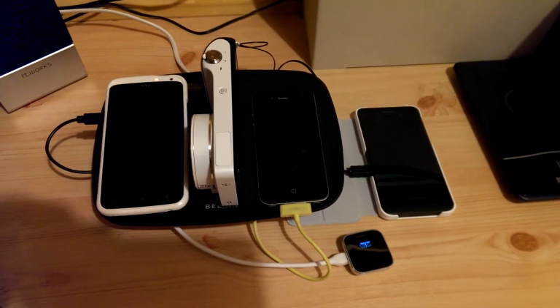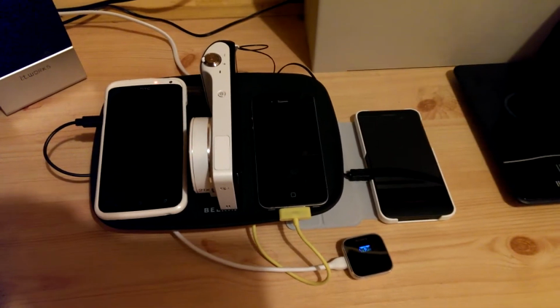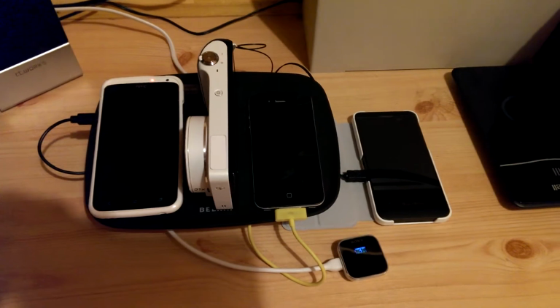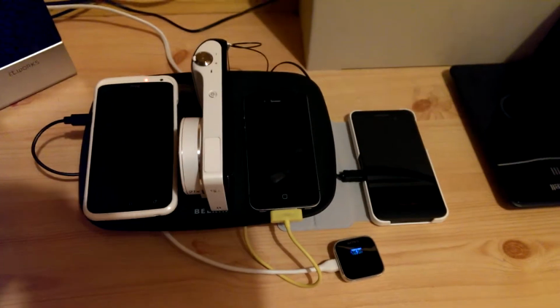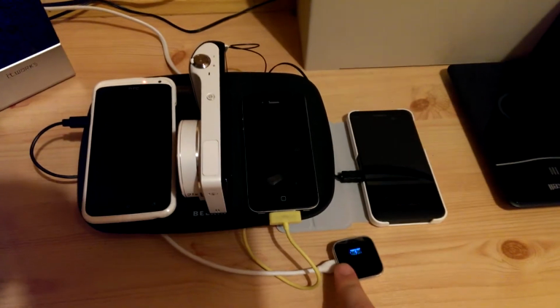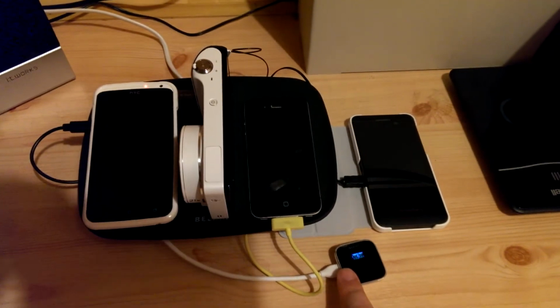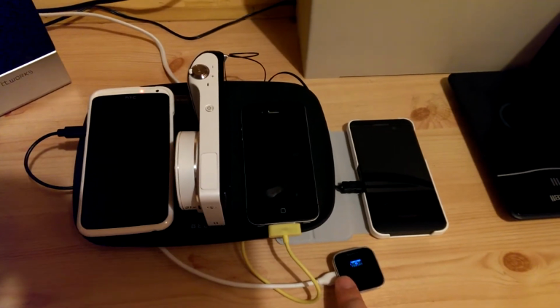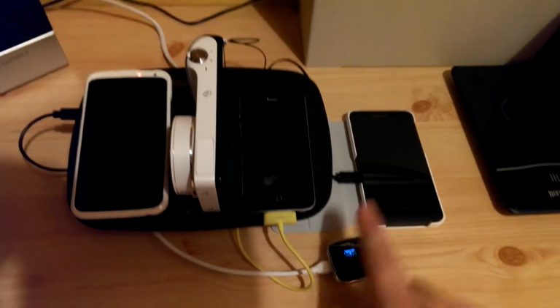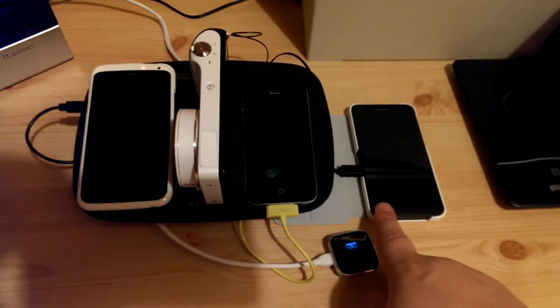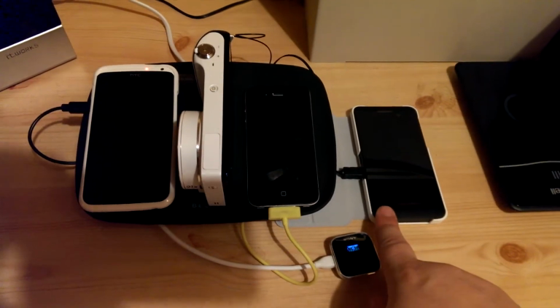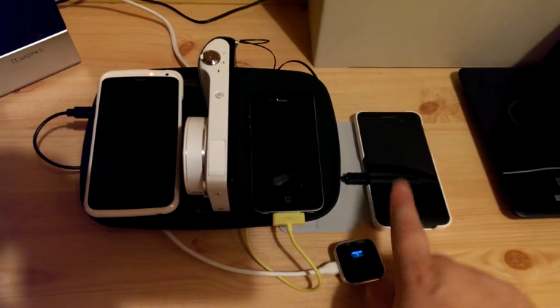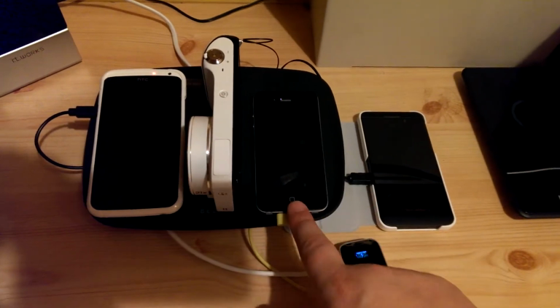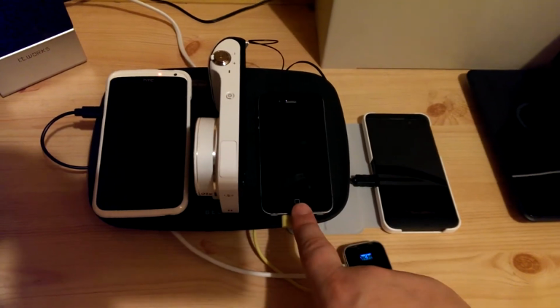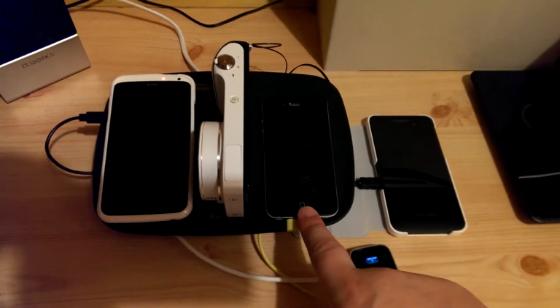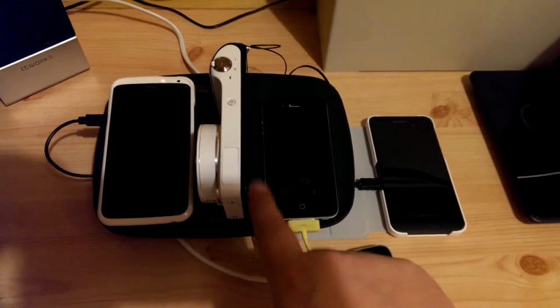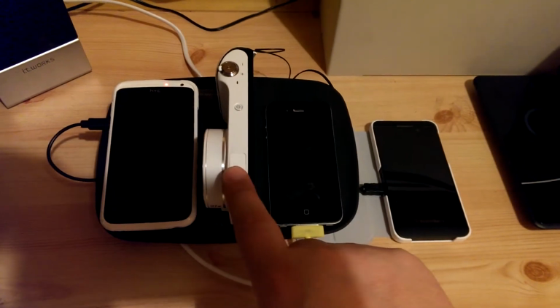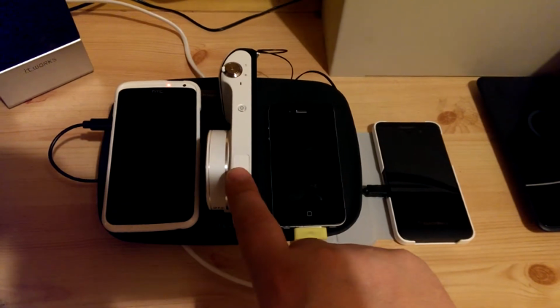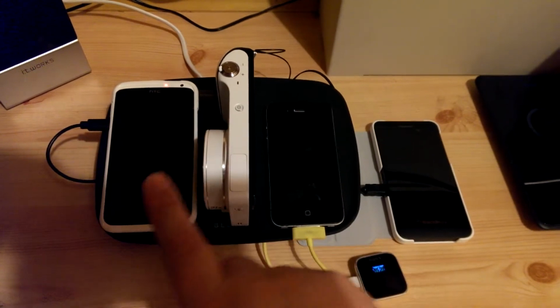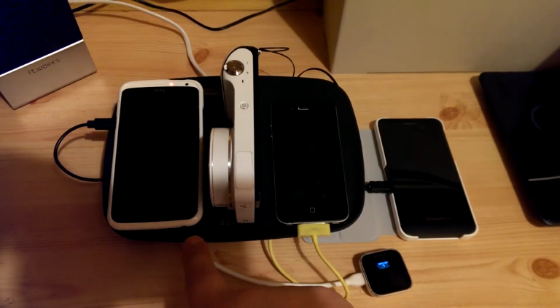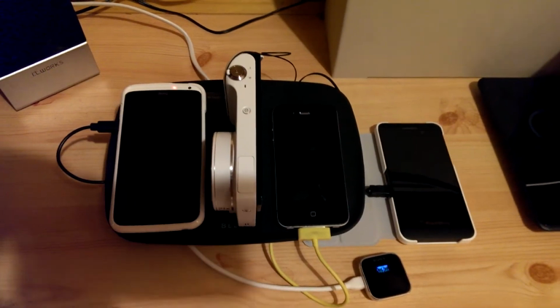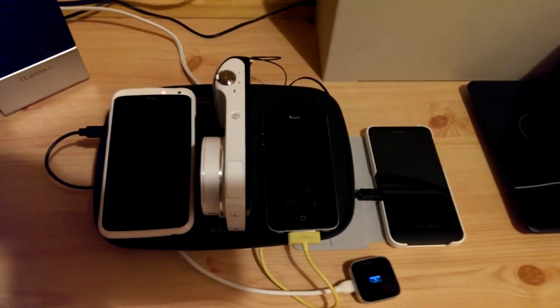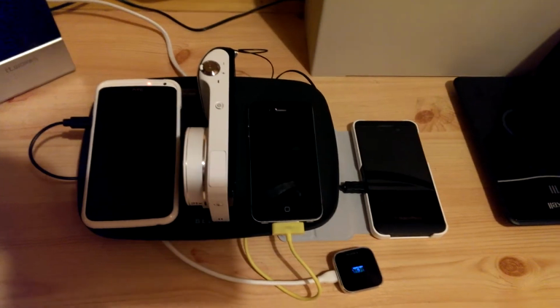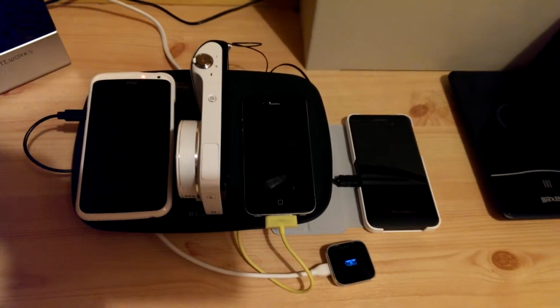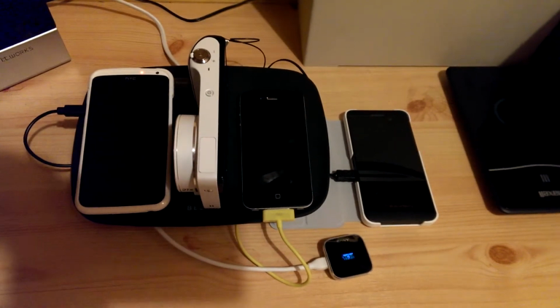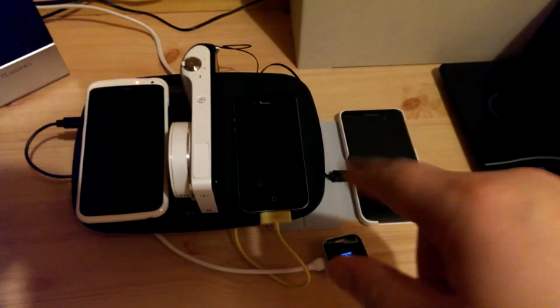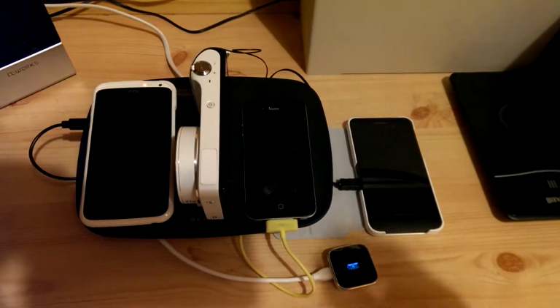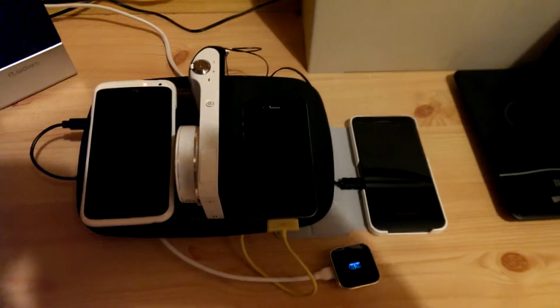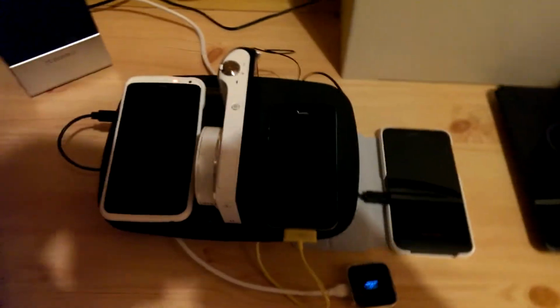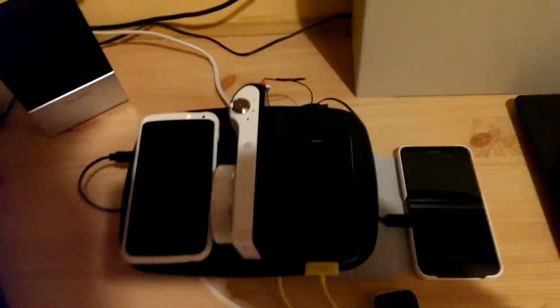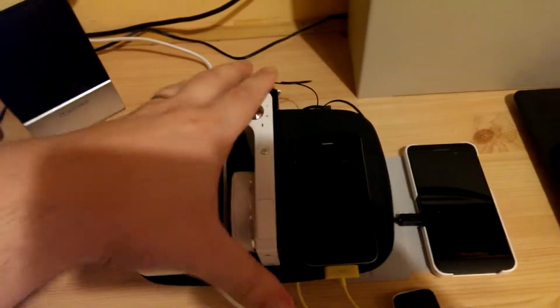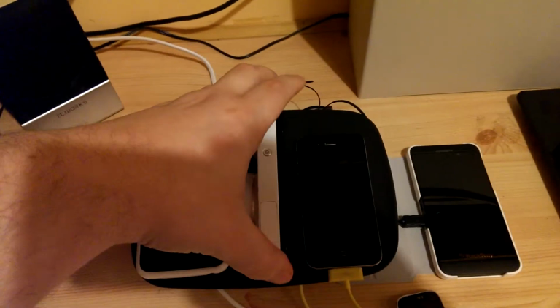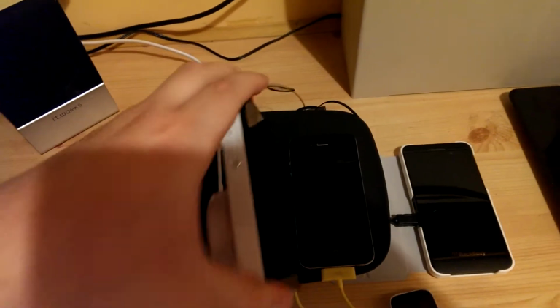At the moment I am charging the Sony Smartwatch, Blackberry Z10, iPhone 4, Samsung Galaxy Camera and HTC One X. They are all charging from the same mat, and we just move the camera slightly out of the way.